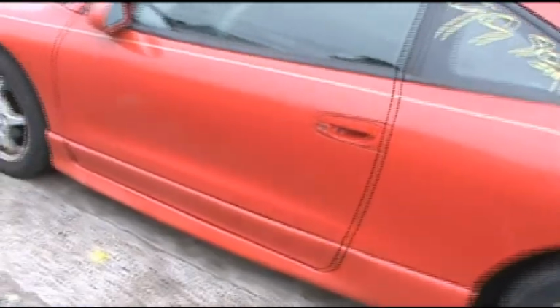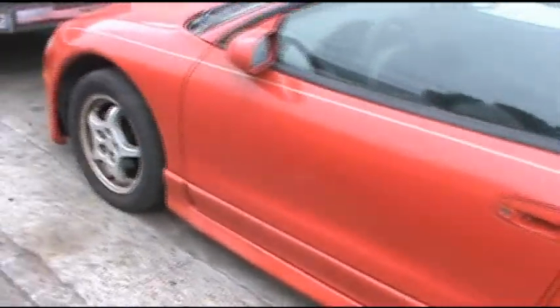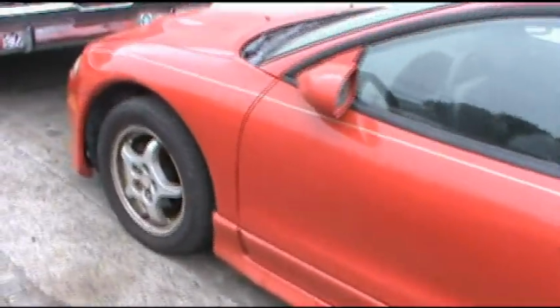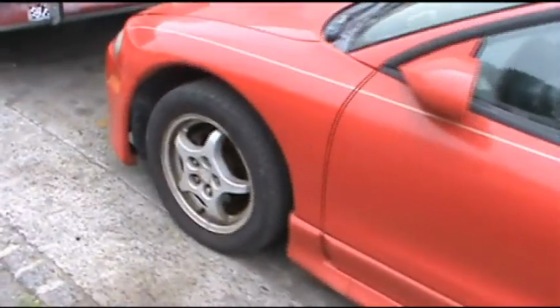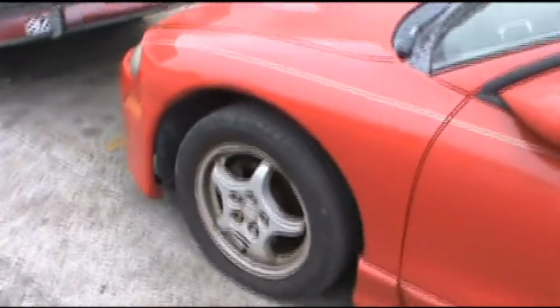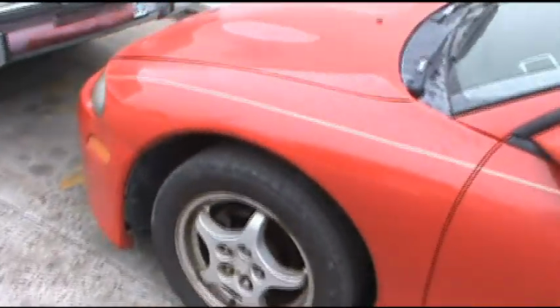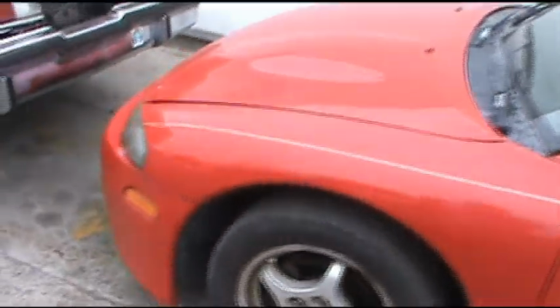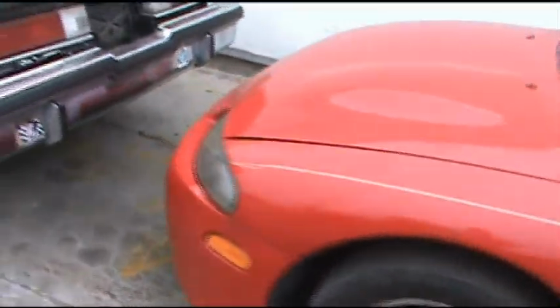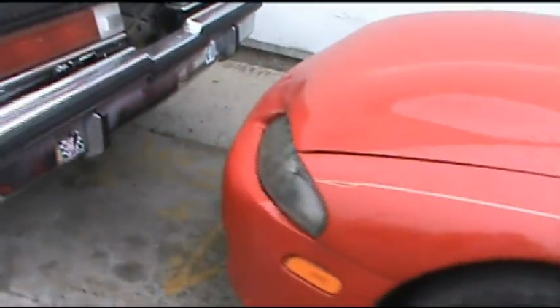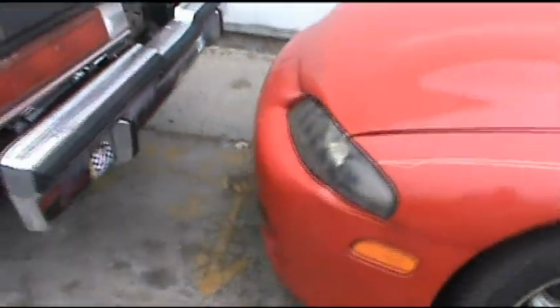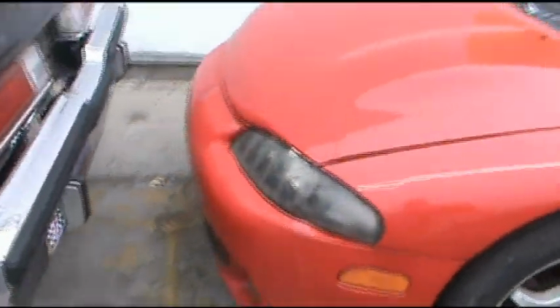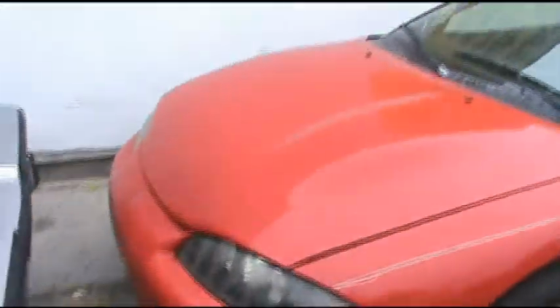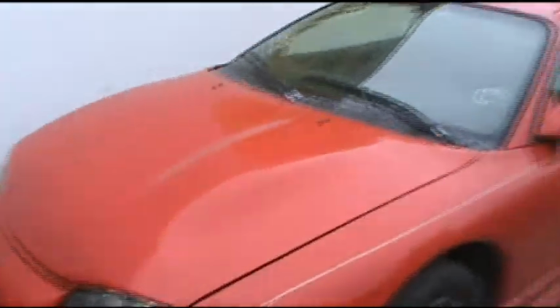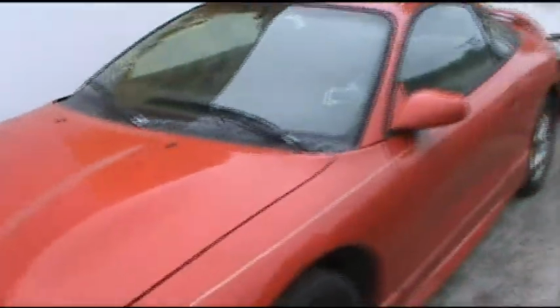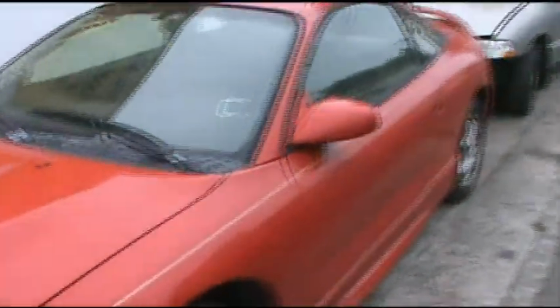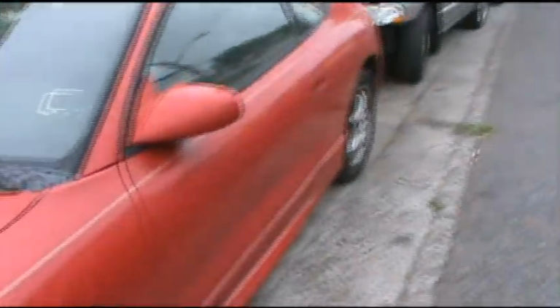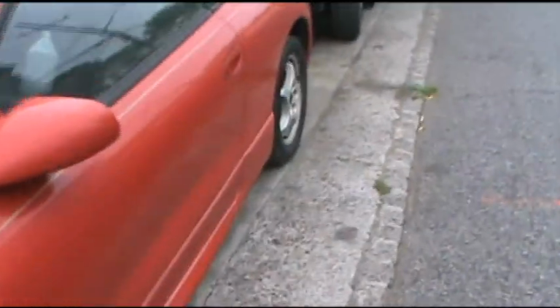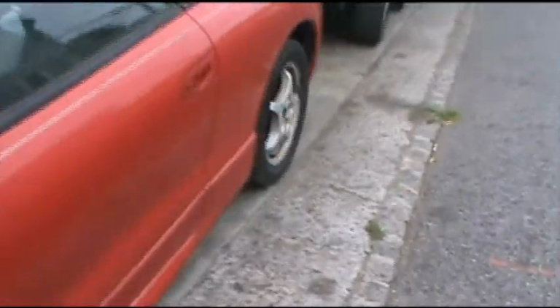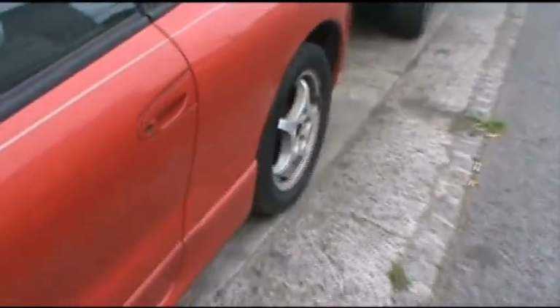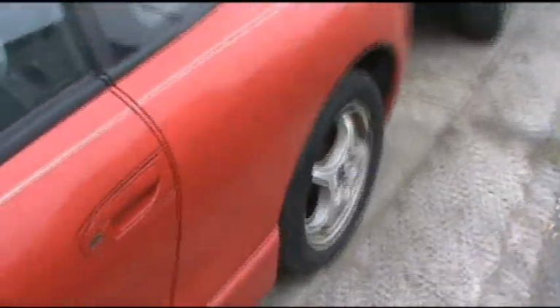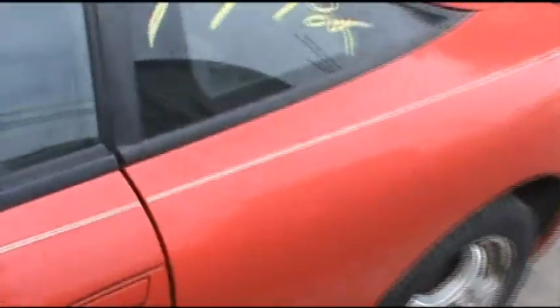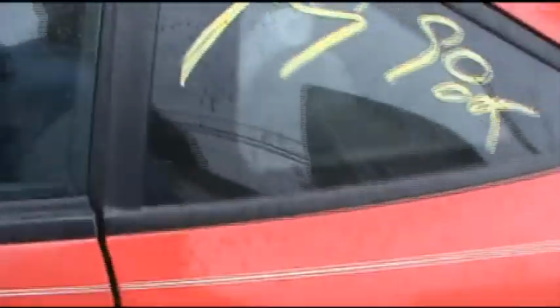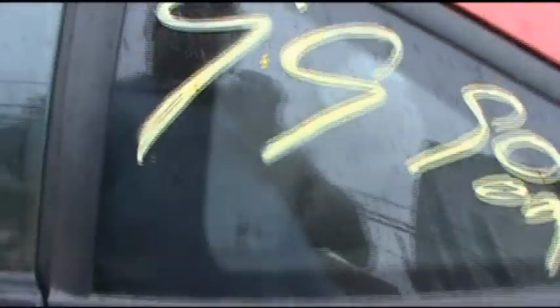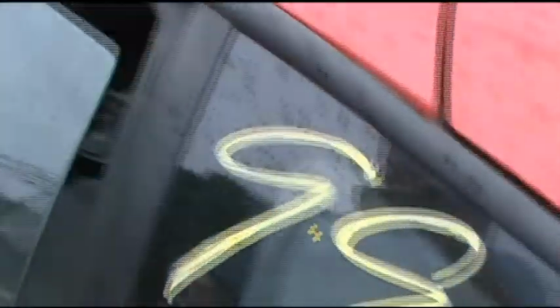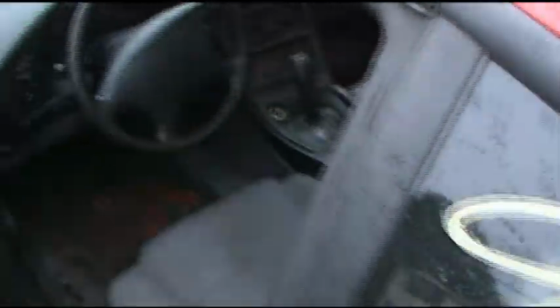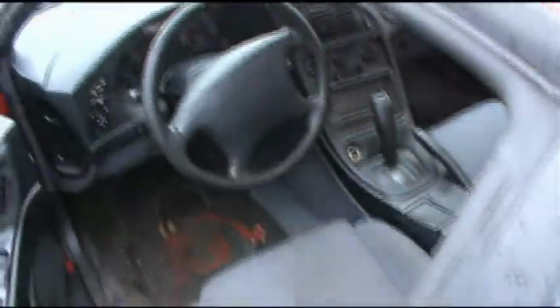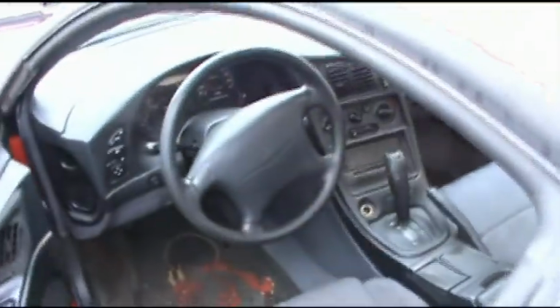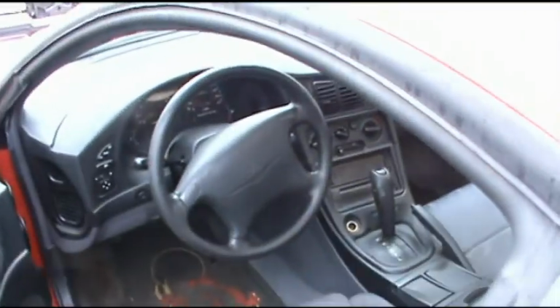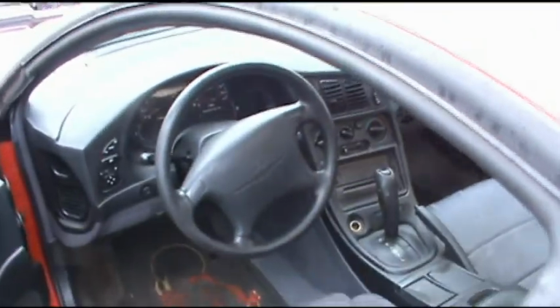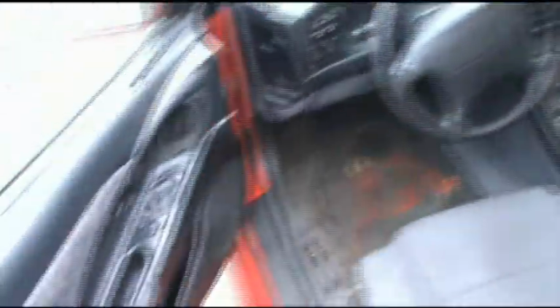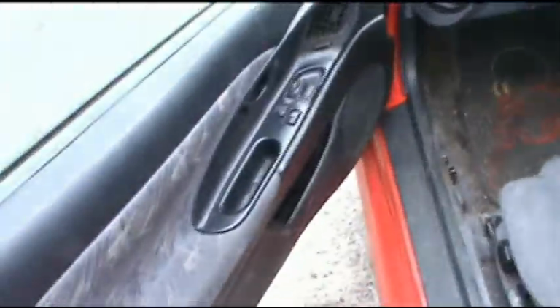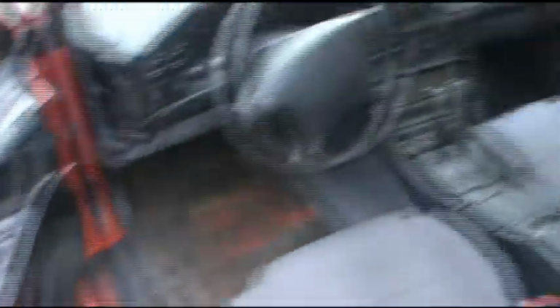1999 Mitsubishi Eclipse — this one's an automatic version. The car looks great. You'd have to call for more details; I just got here and I'm not really sure what the issue is with it. Maybe there's none.